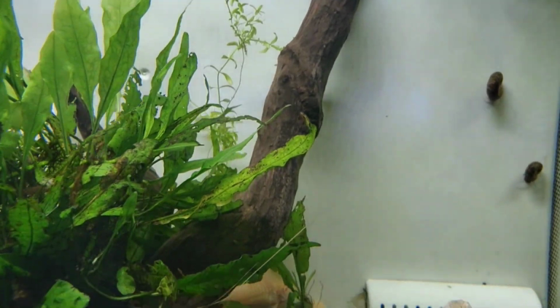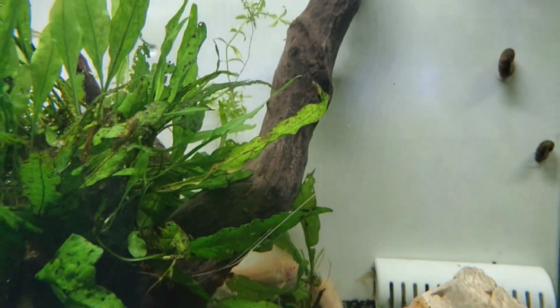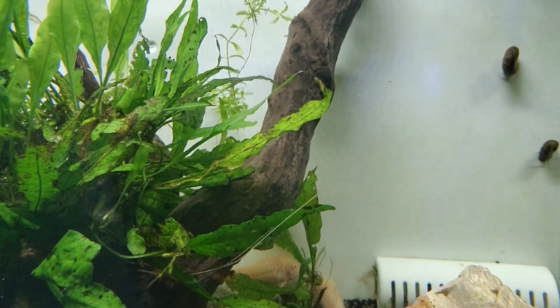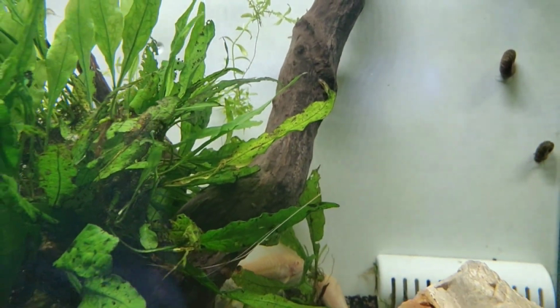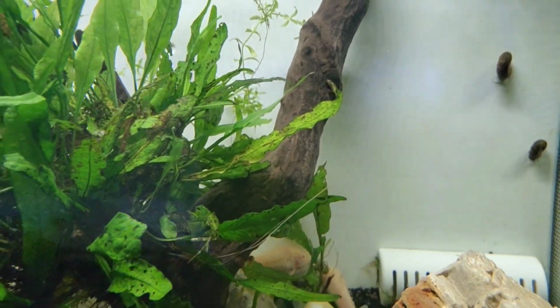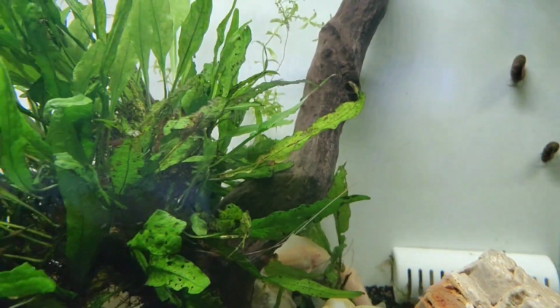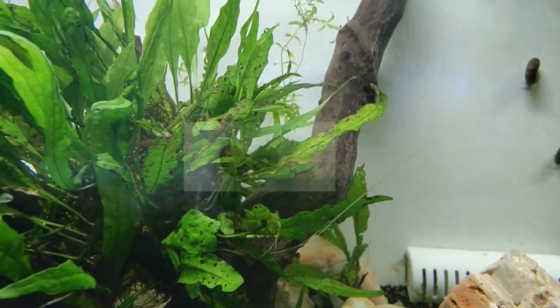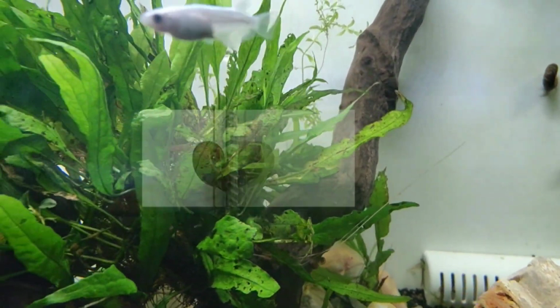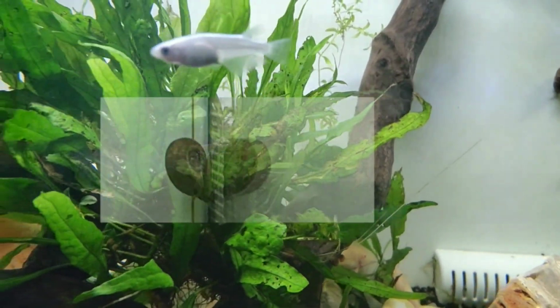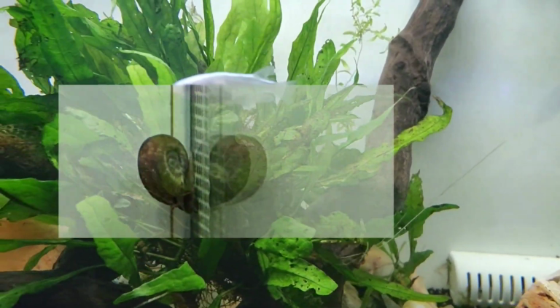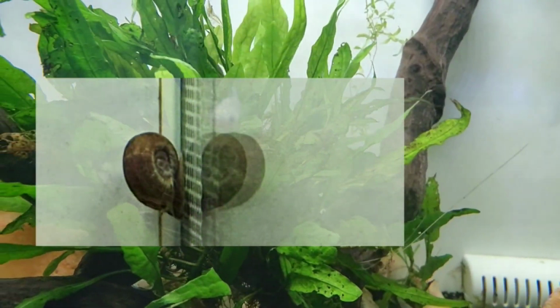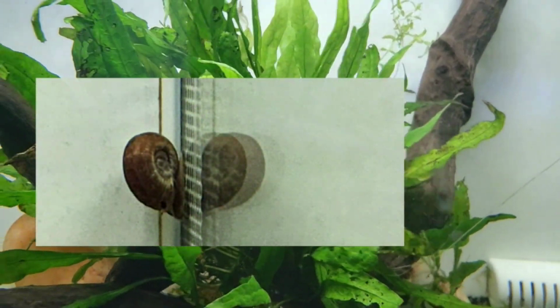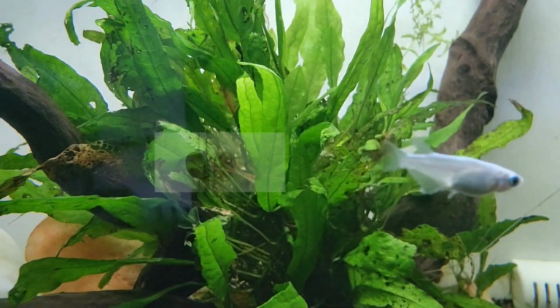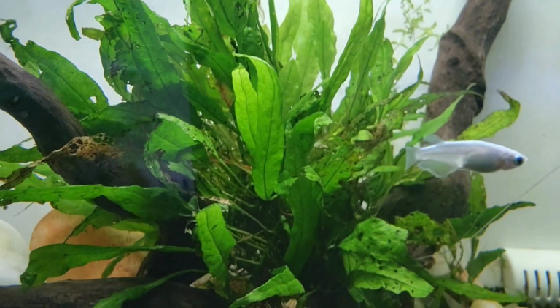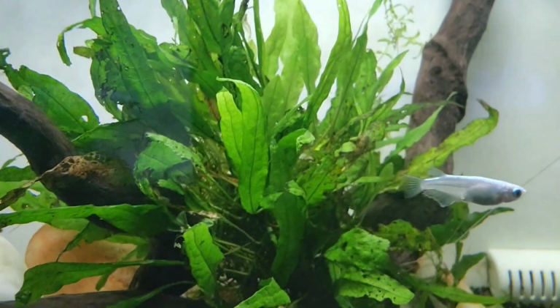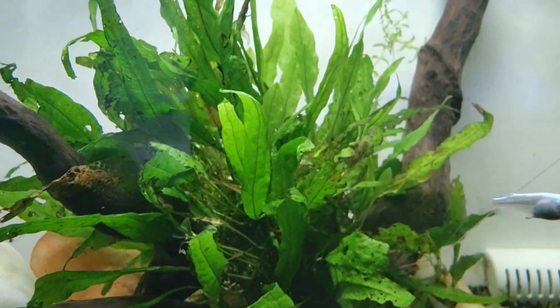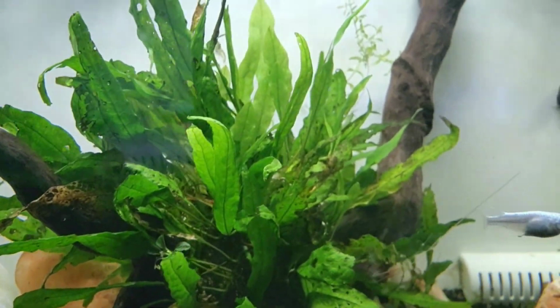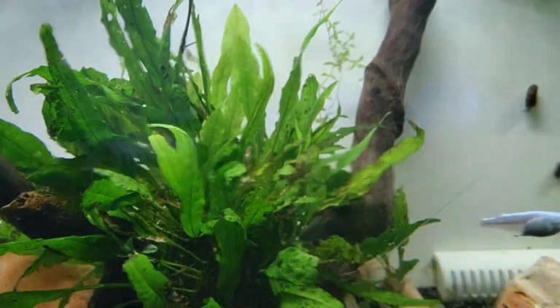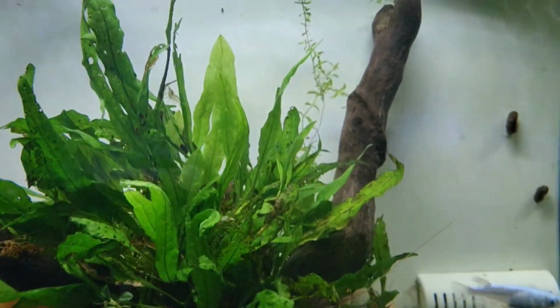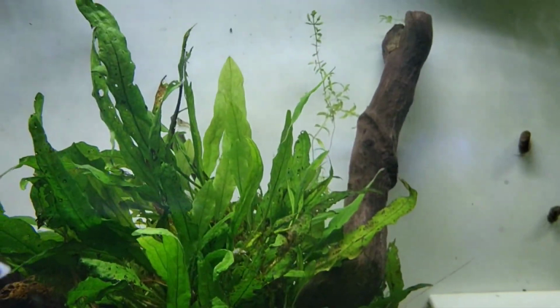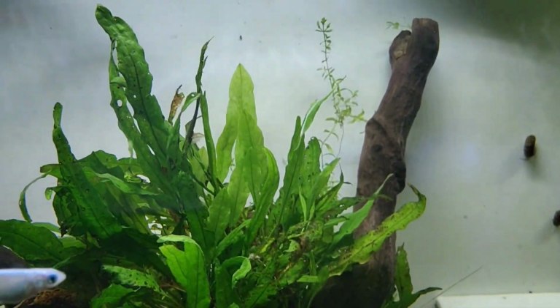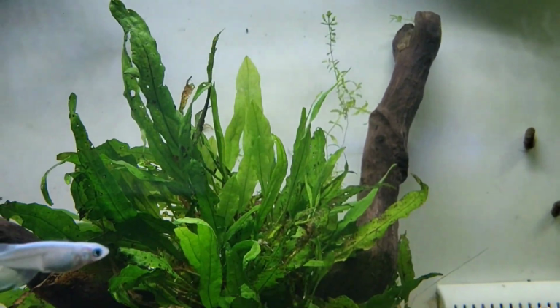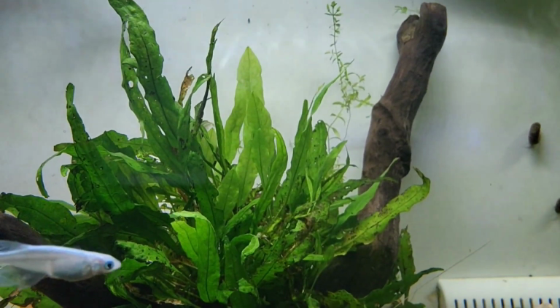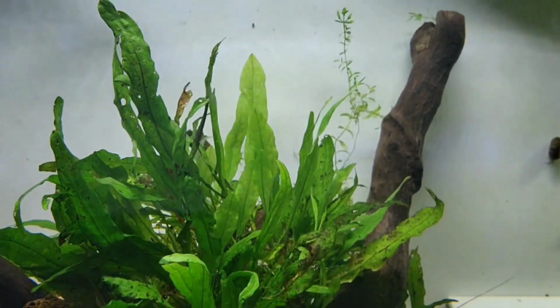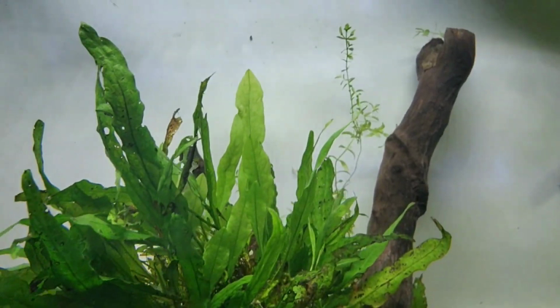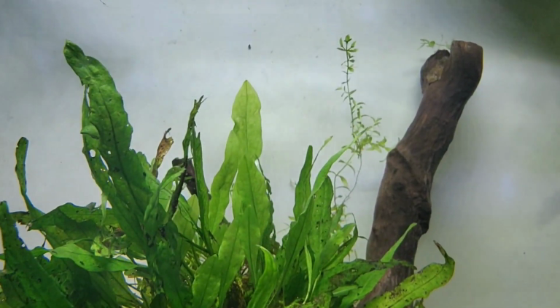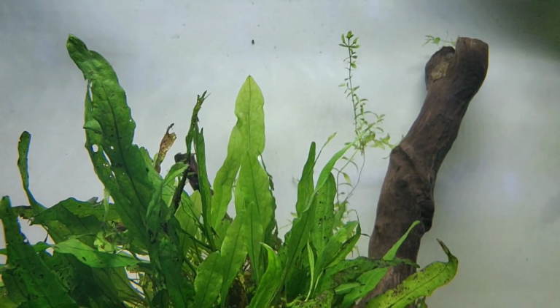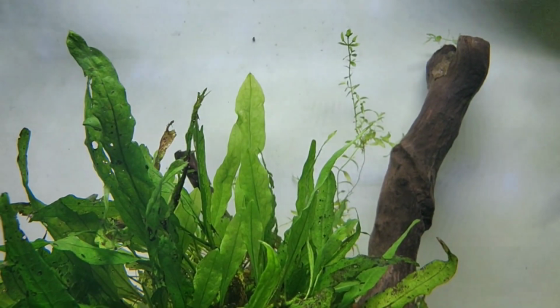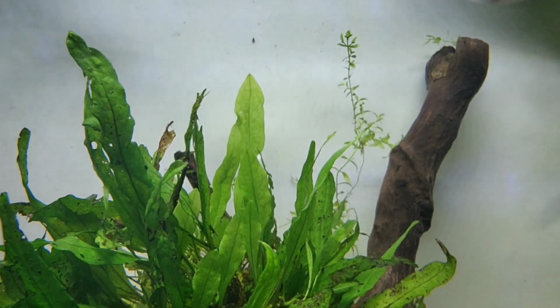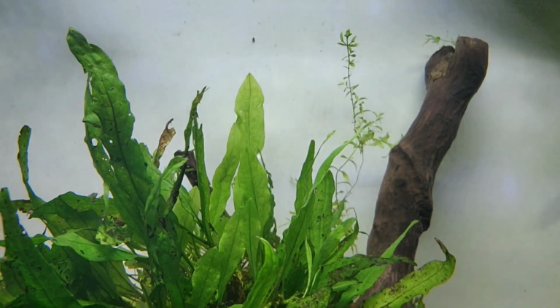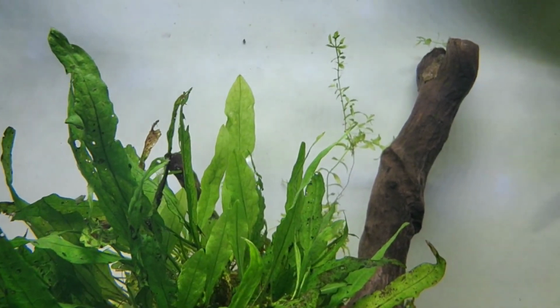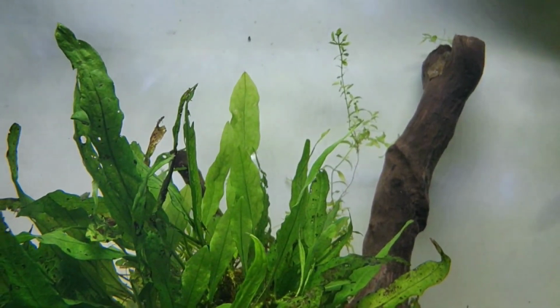Anyways, this is one of my favorite tanks to look at. It always brings a smile to my face. I don't know if it's the dimensions or whatever, but it's just a pretty tank to me to look at. And I have things in it that I like to look at as well.